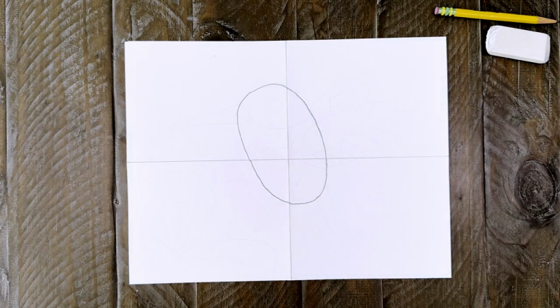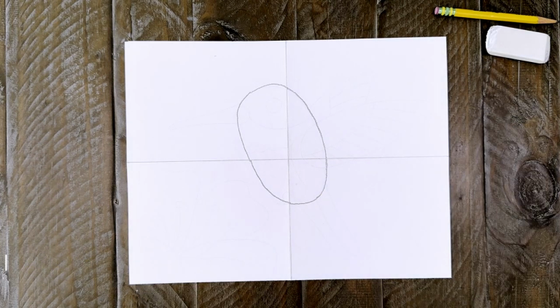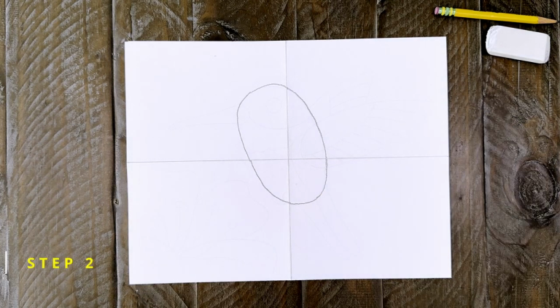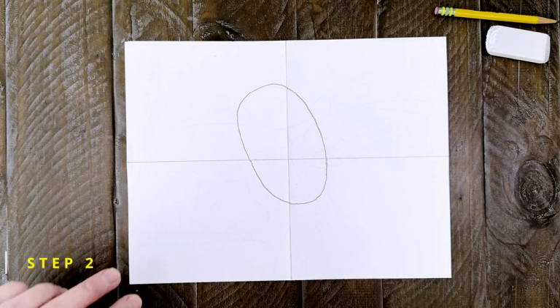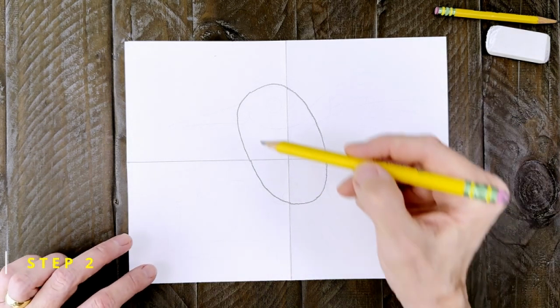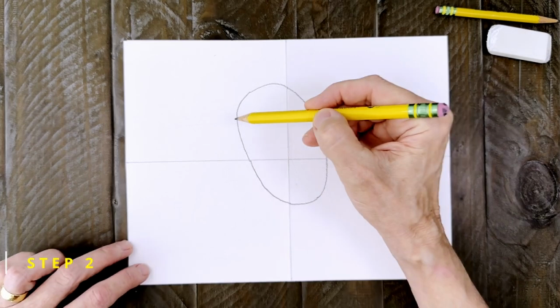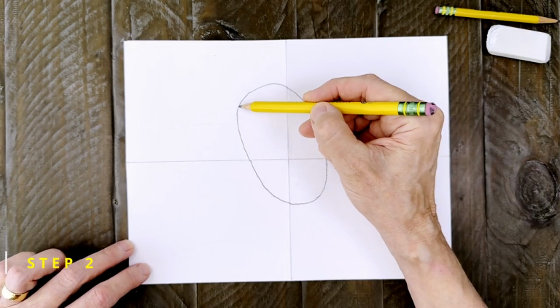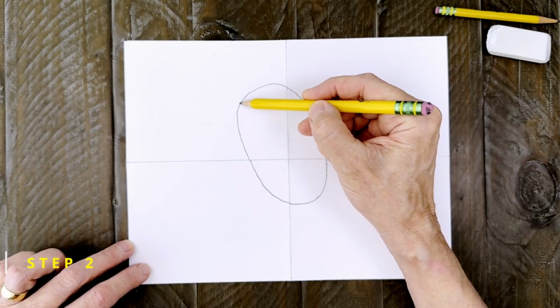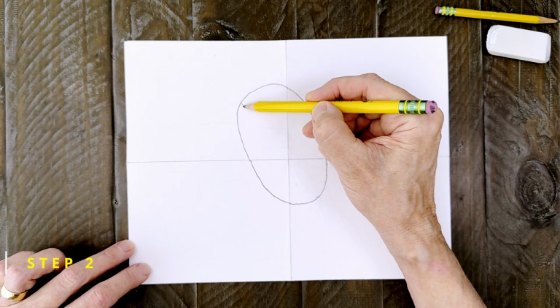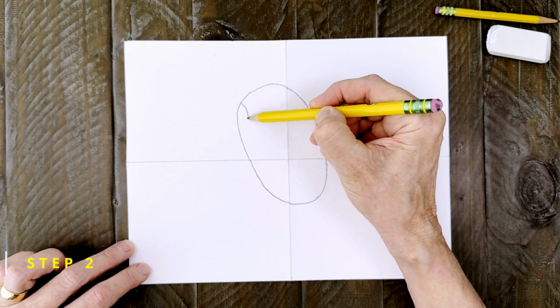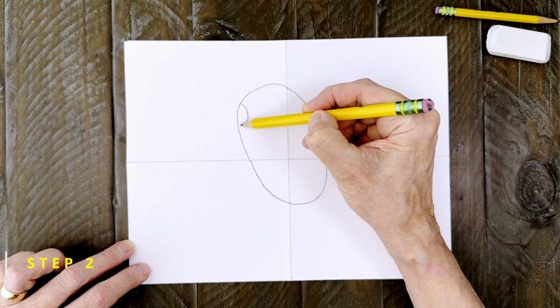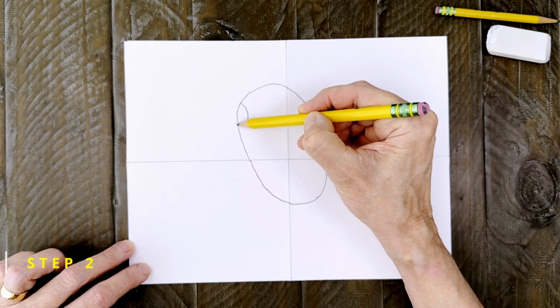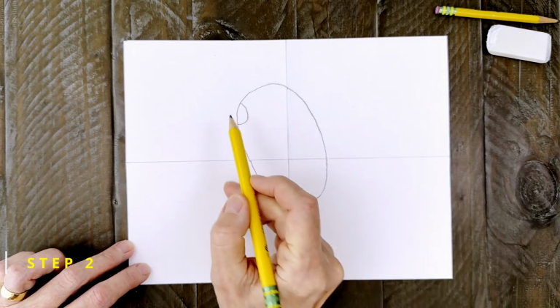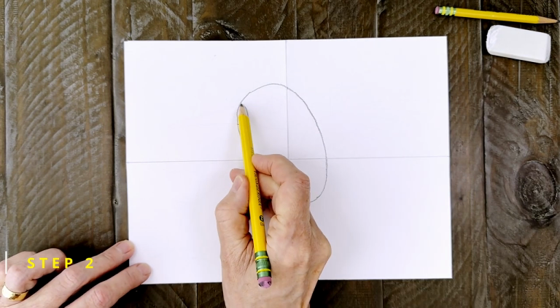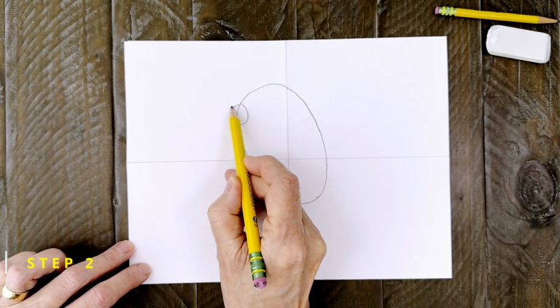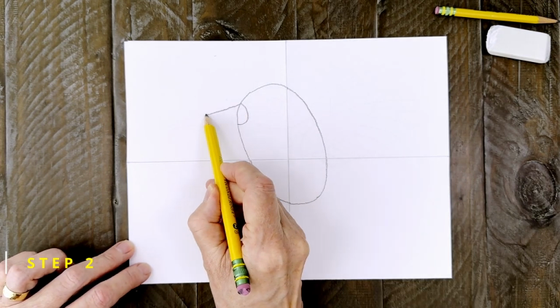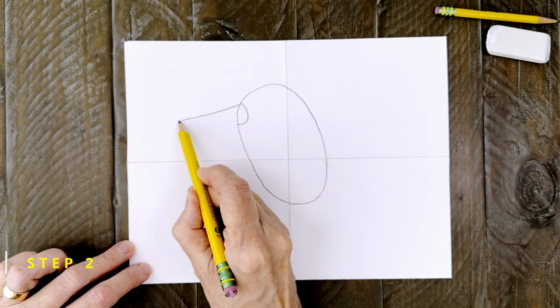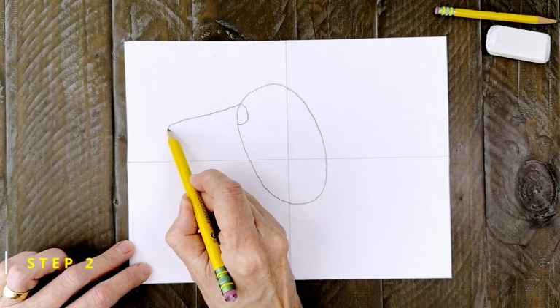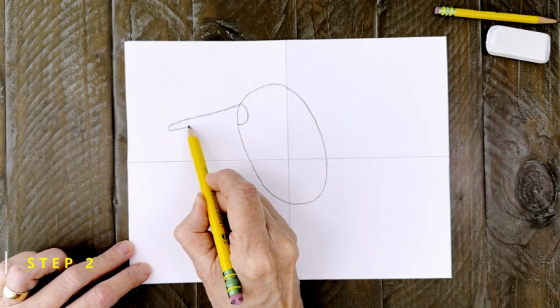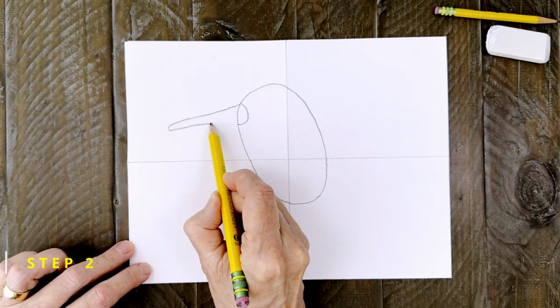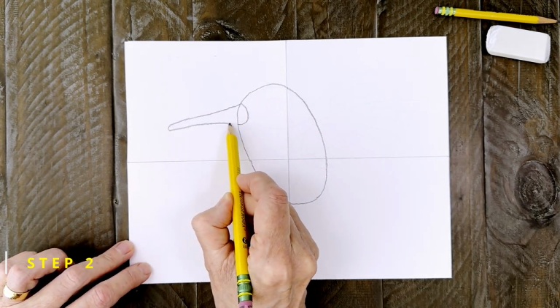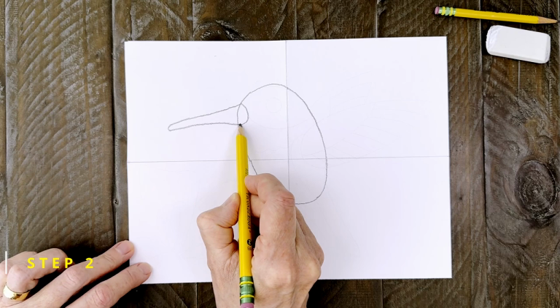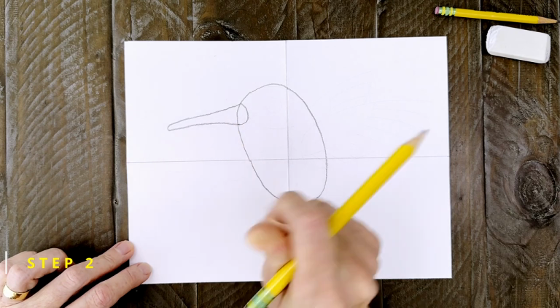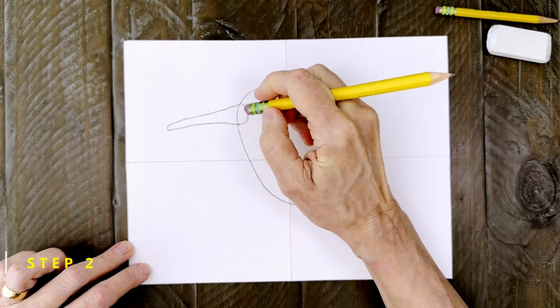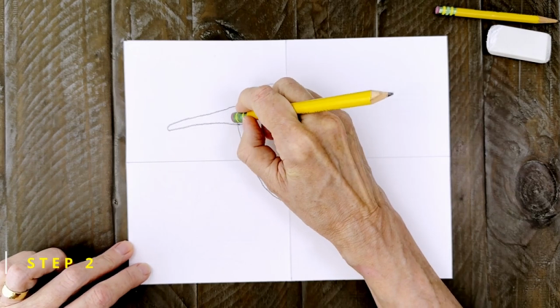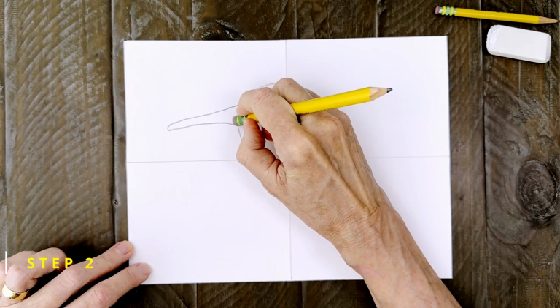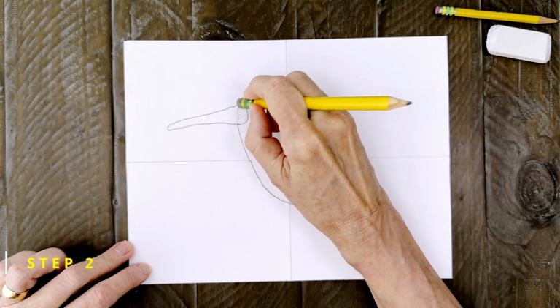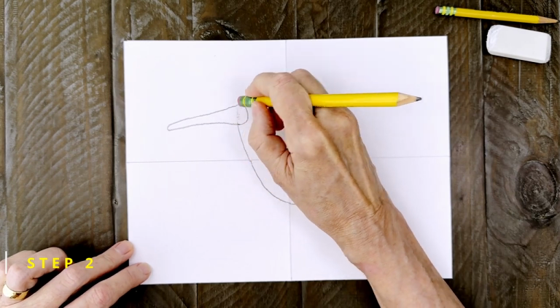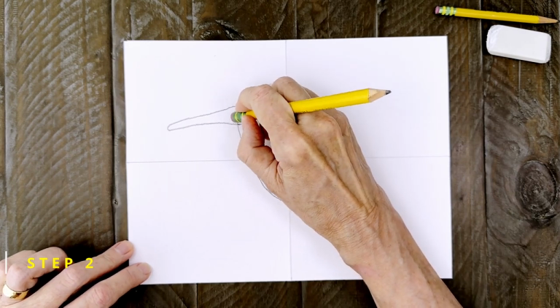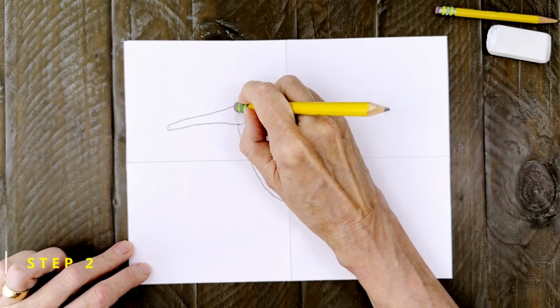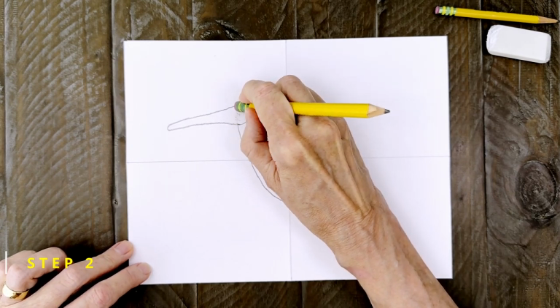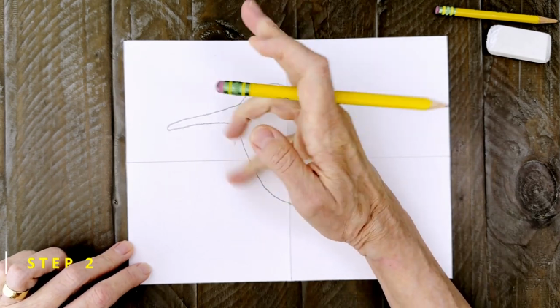Step number two. The long beak is added next. Draw a curve where it attaches to the head and then draw a long skinny beak to the left. Erase the inside line when you're done.